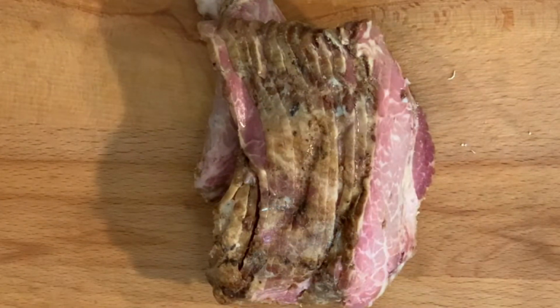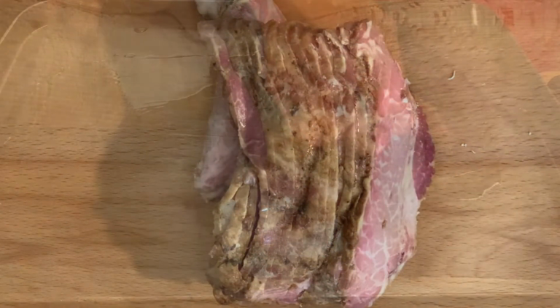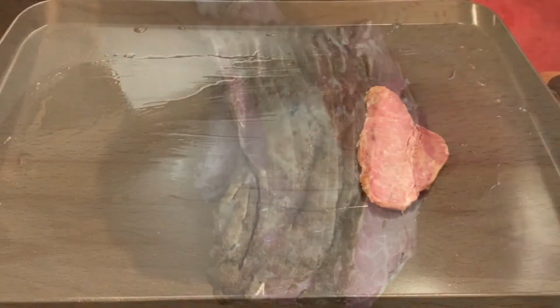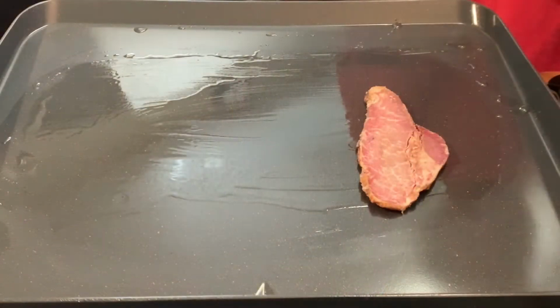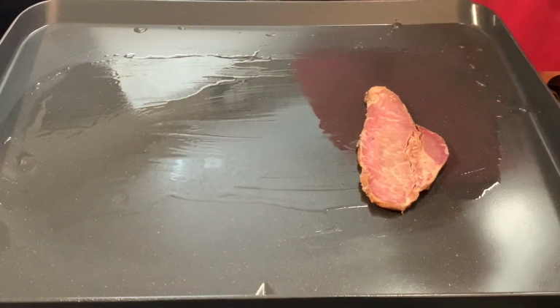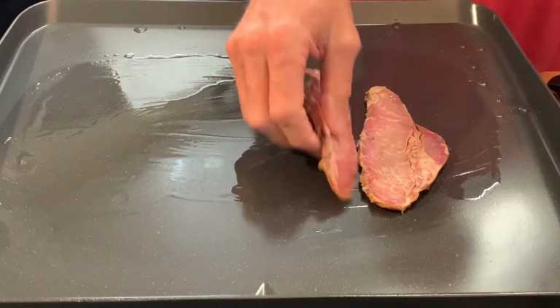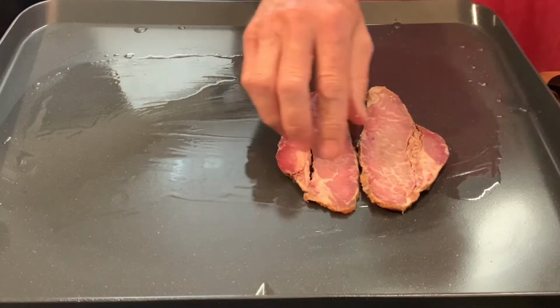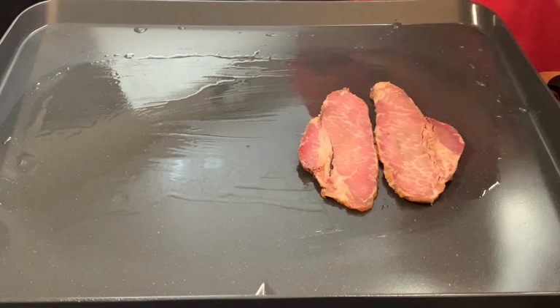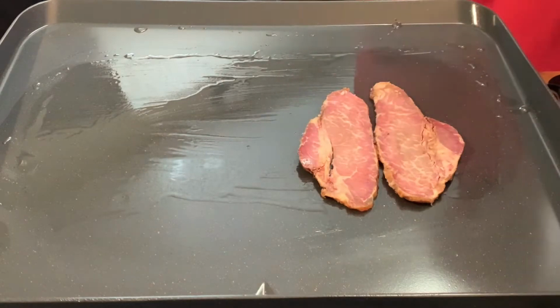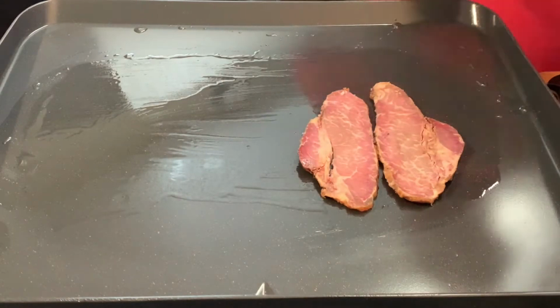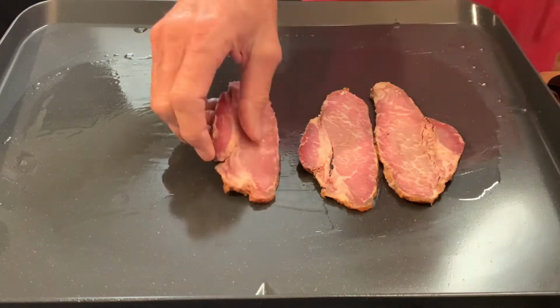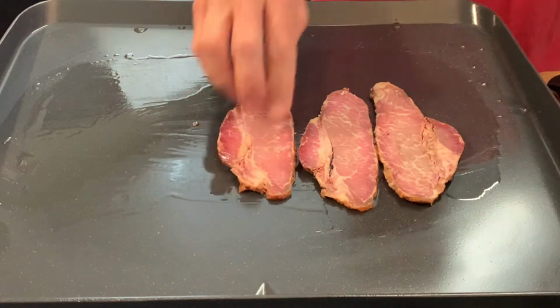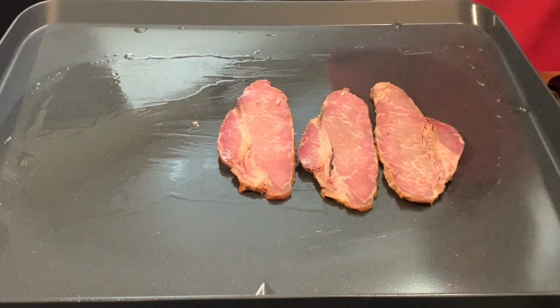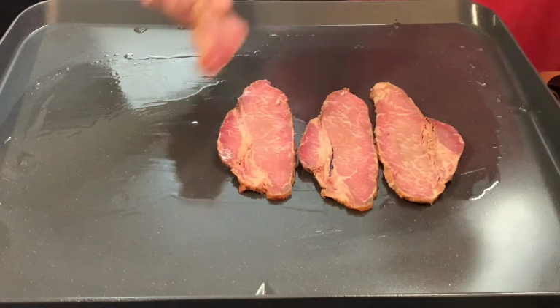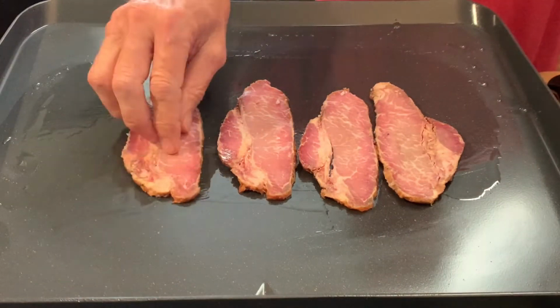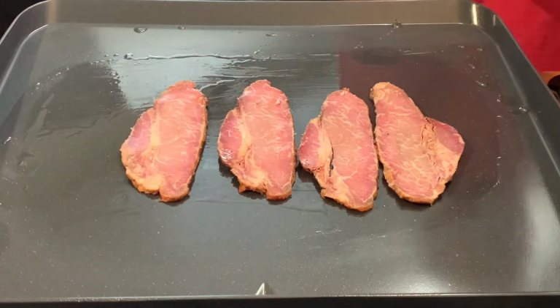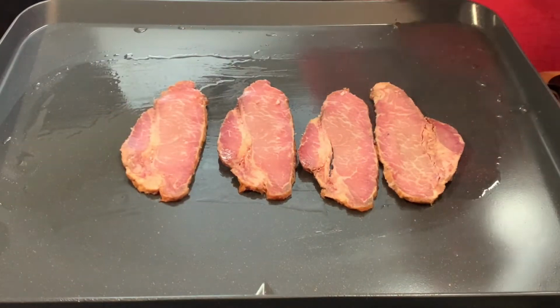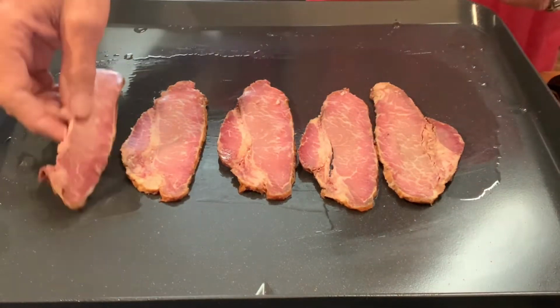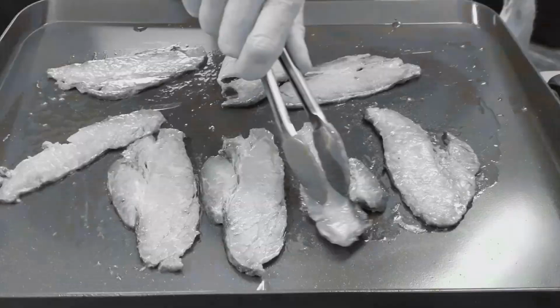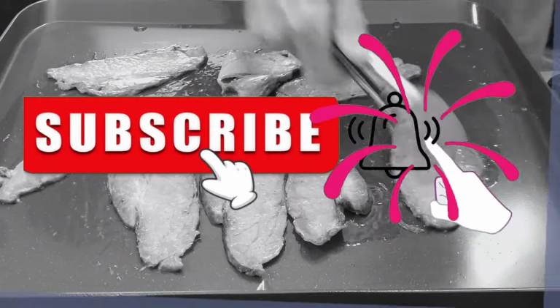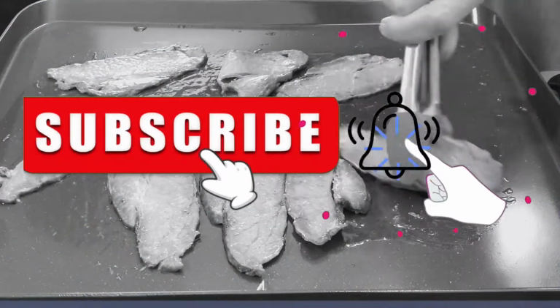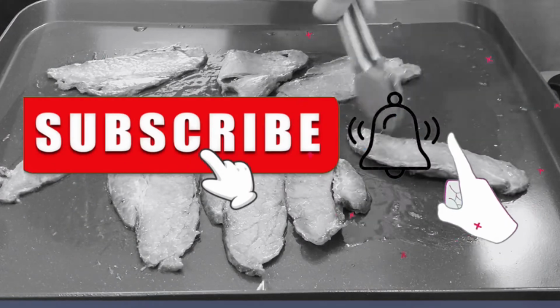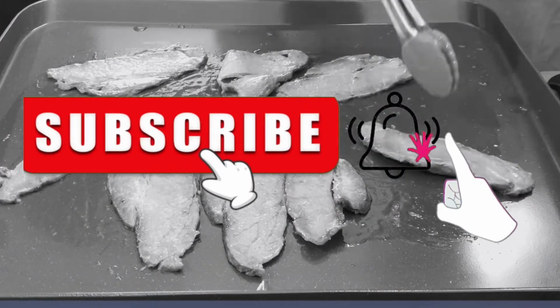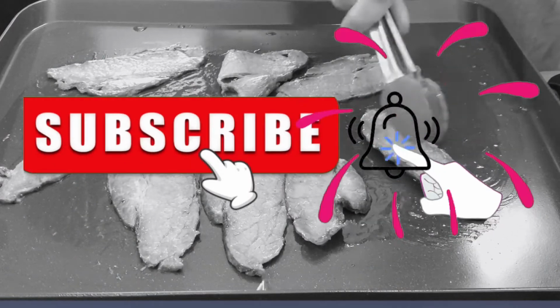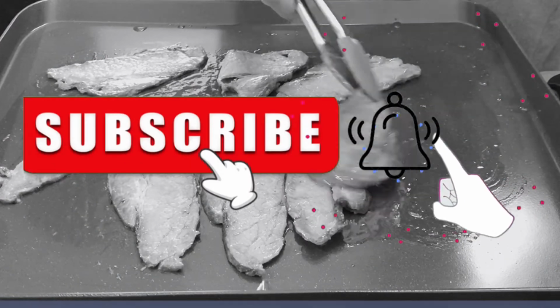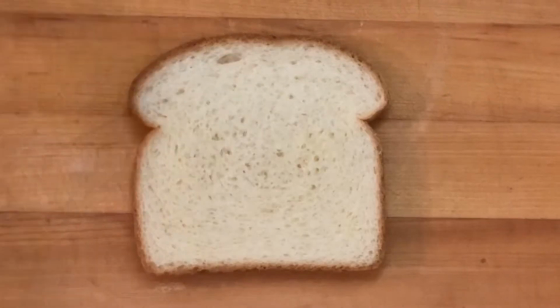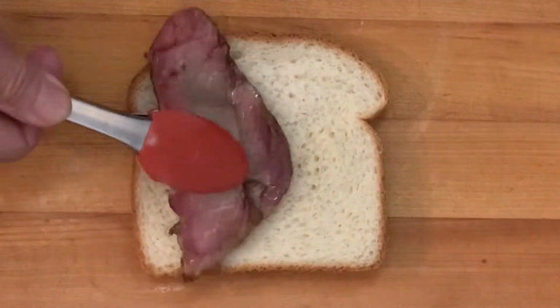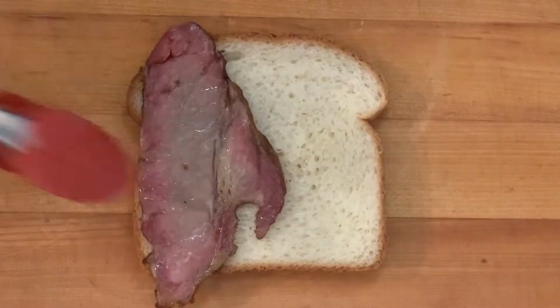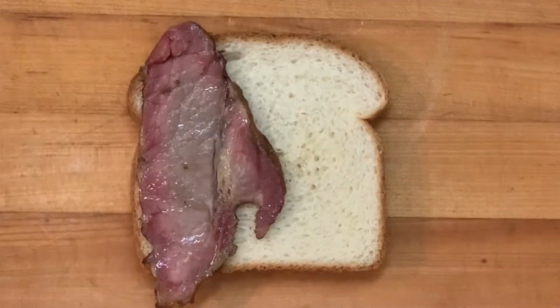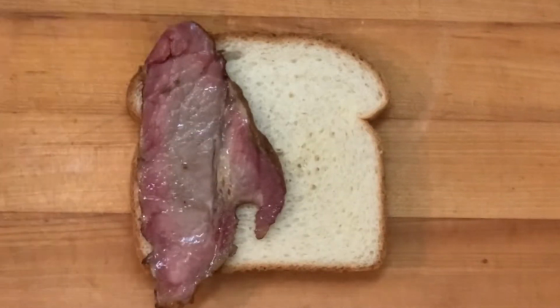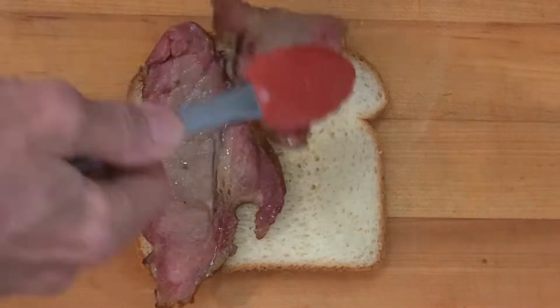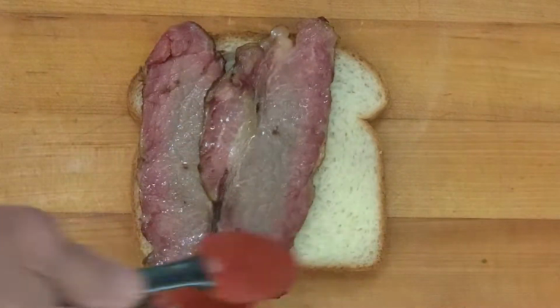All you have to do is warm it up. You can use a flat top, skillet, microwave, or warm it in the oven on low heat. Warm a few minutes, give them a flip, and serve on top of your favorite bread or buns.